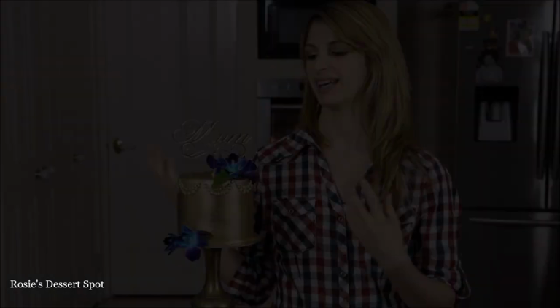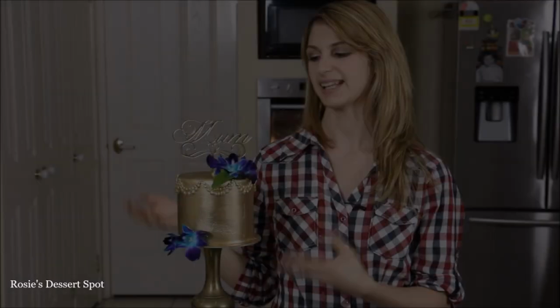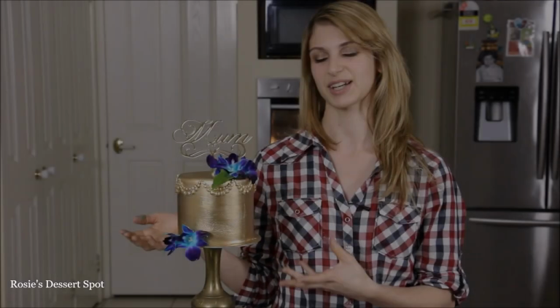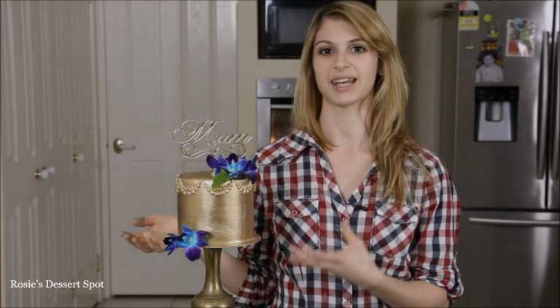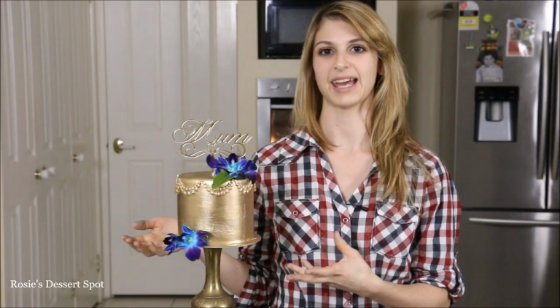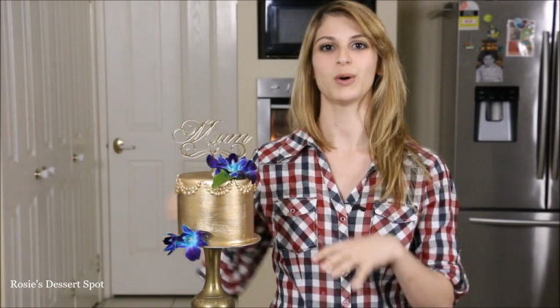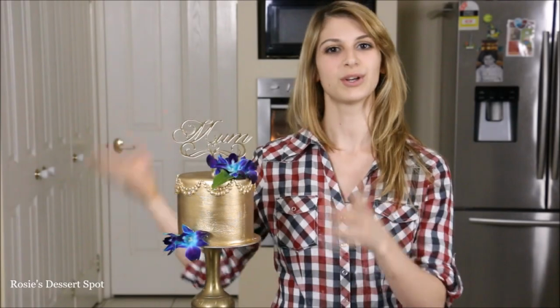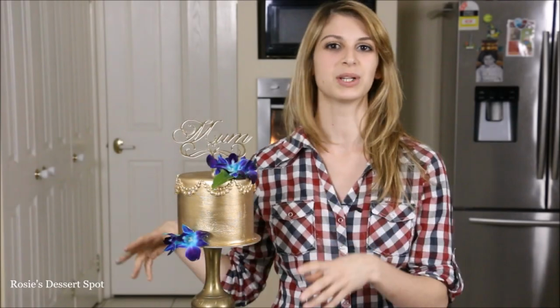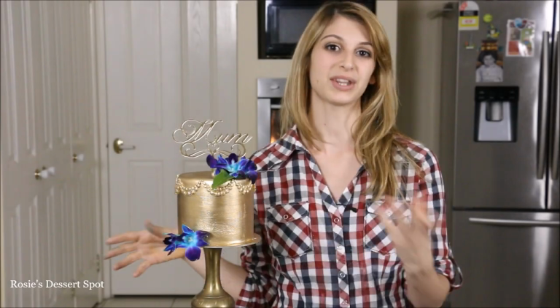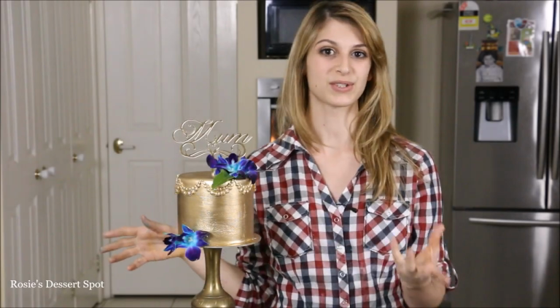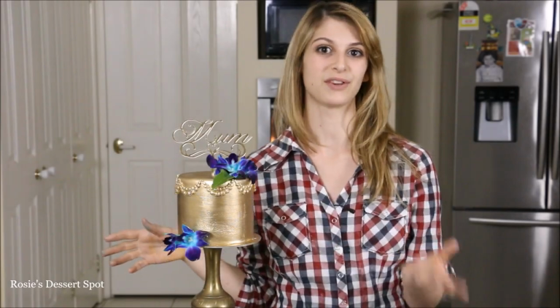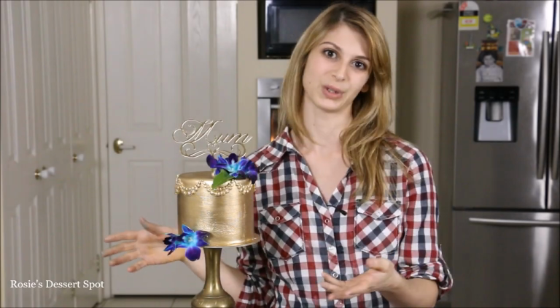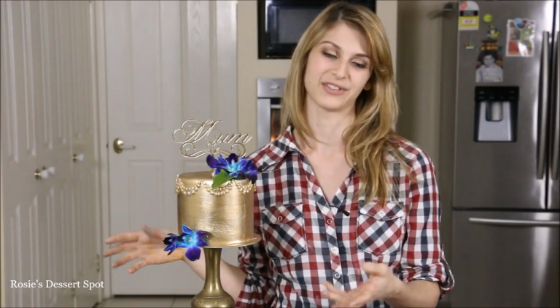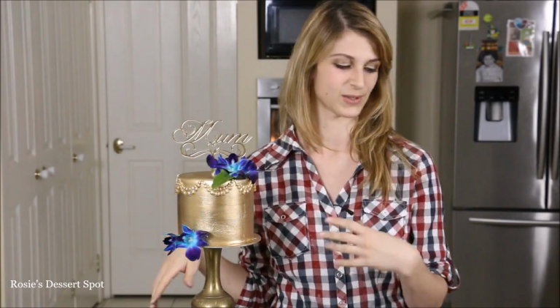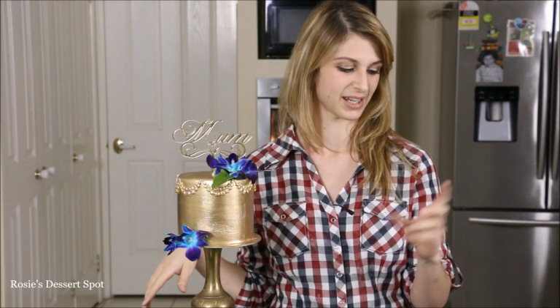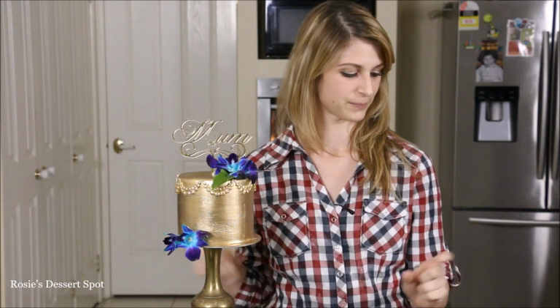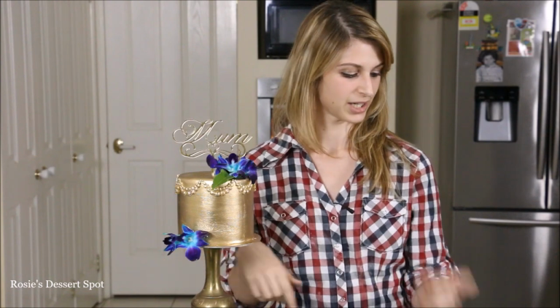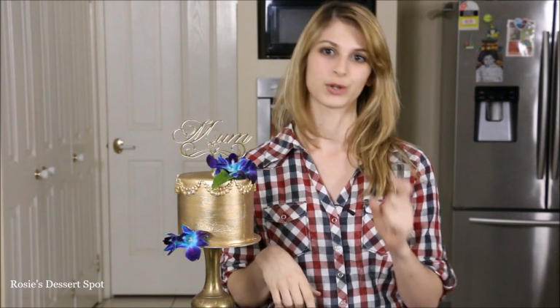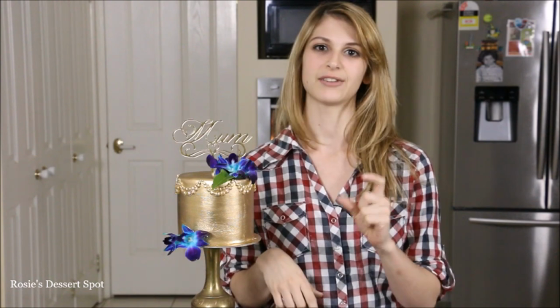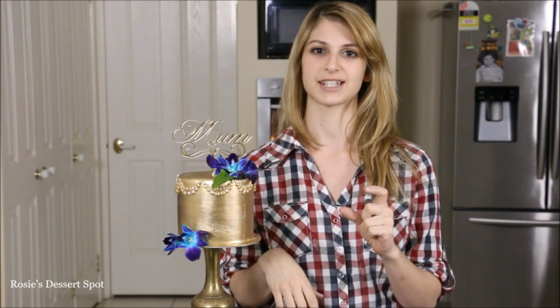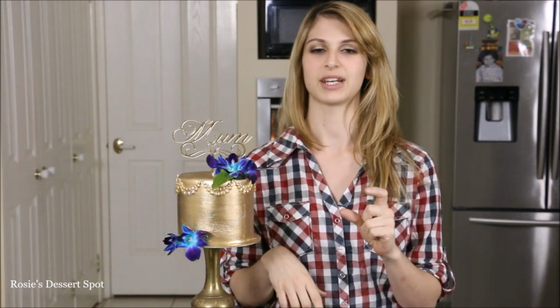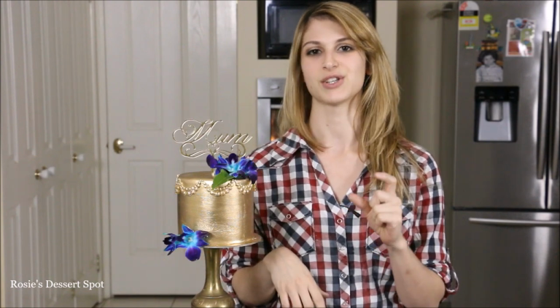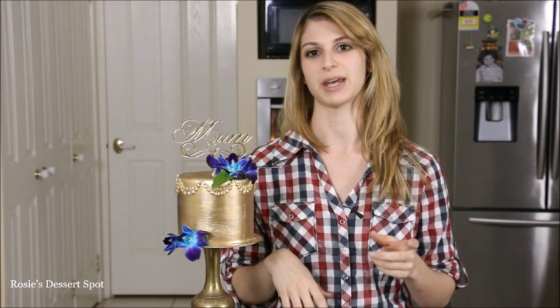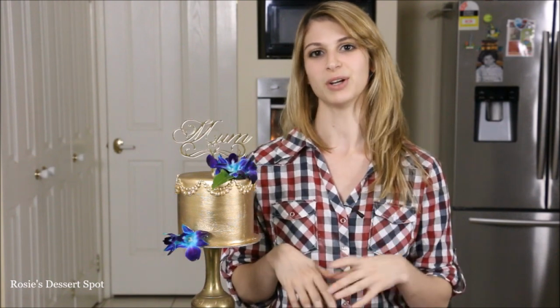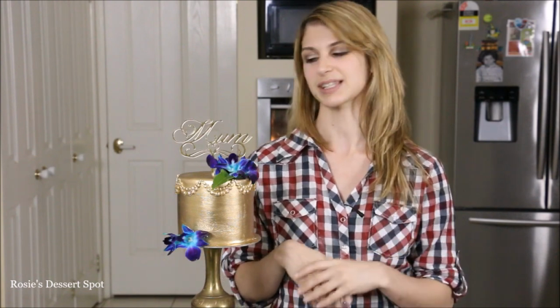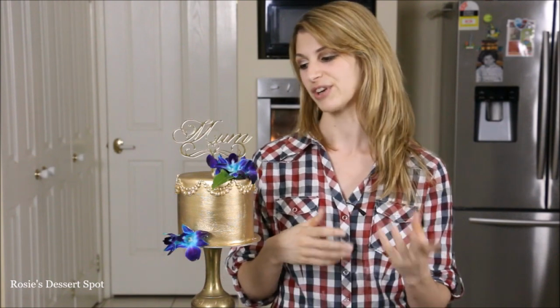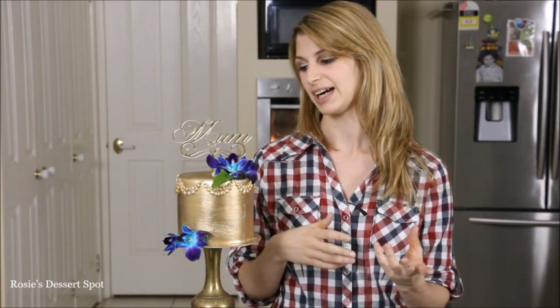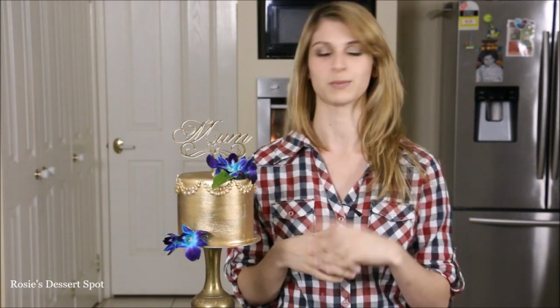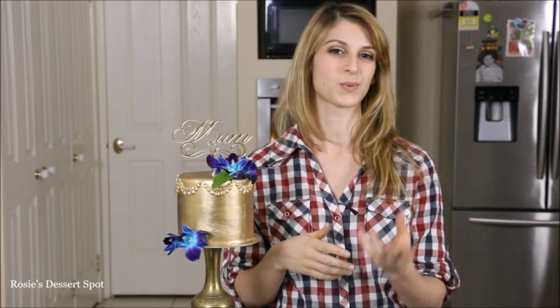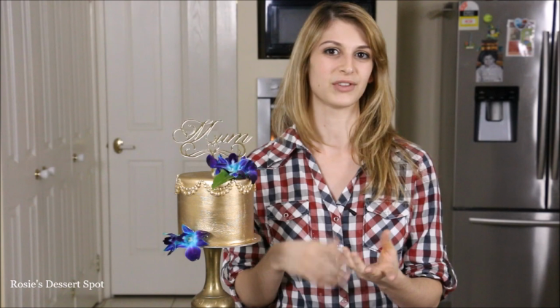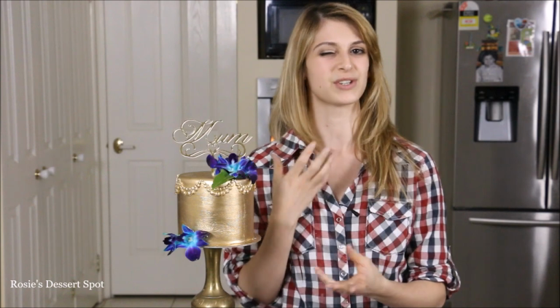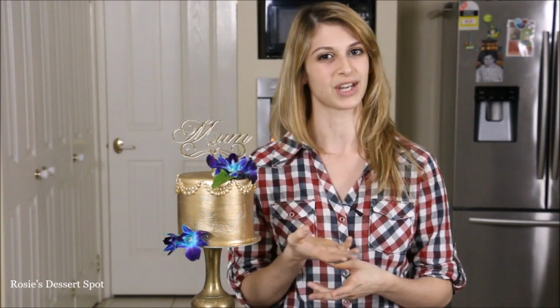And that's how you decorate a cake all in gold without the use of gold leaf. You just use the Creative Cake Decorating Champagne Gold dust with some vodka — or some rose water if you can't use vodka.